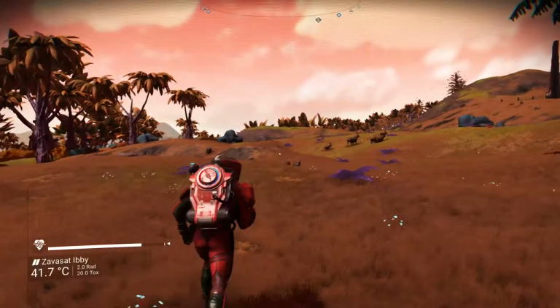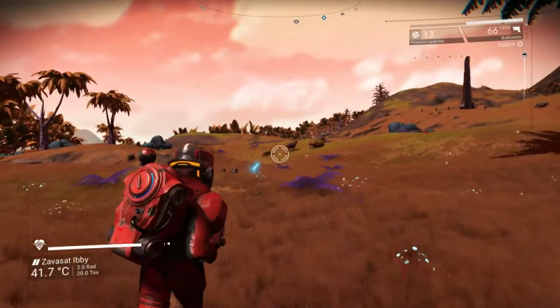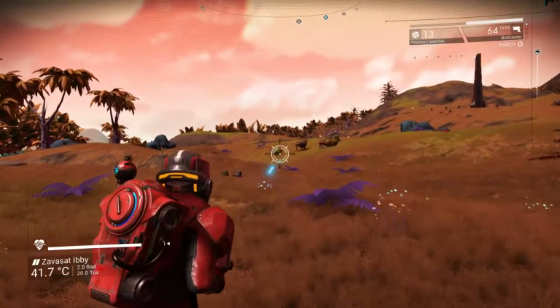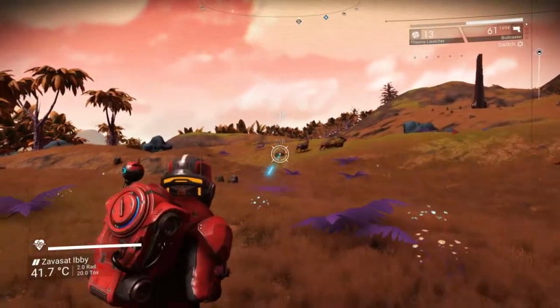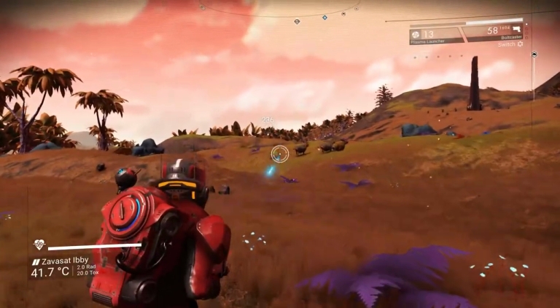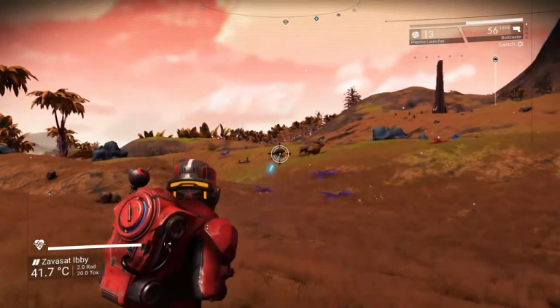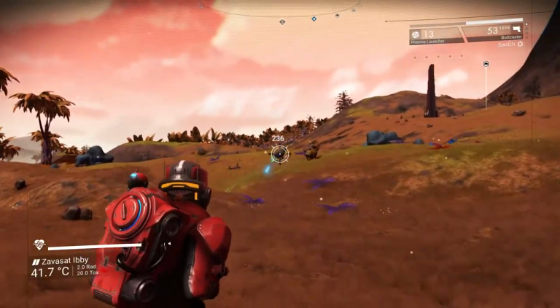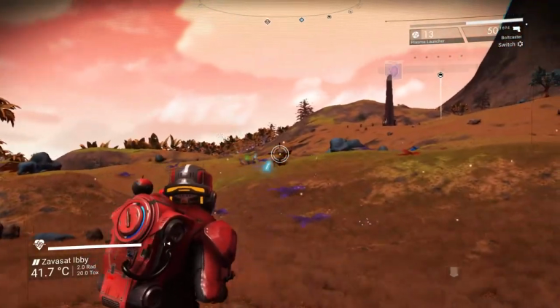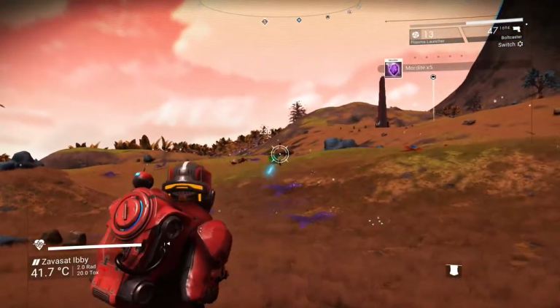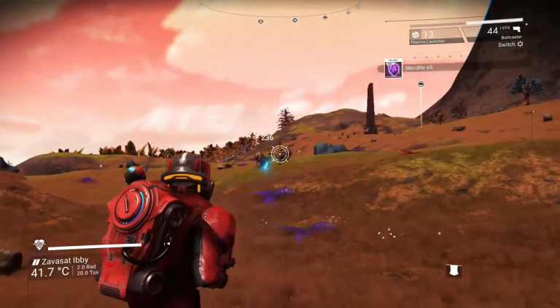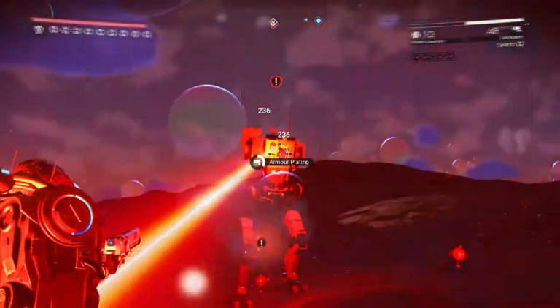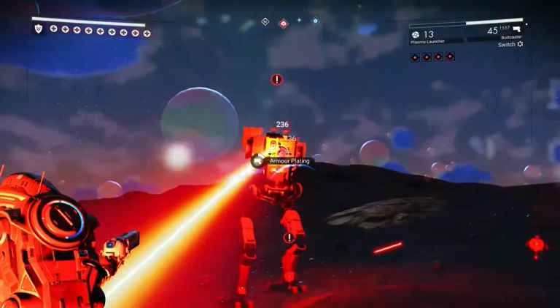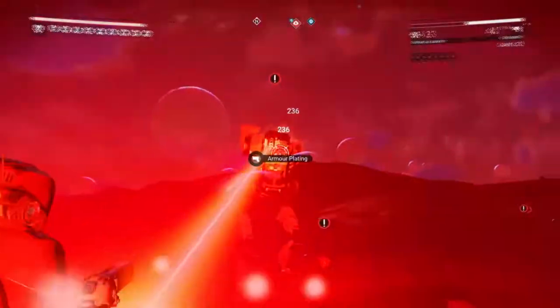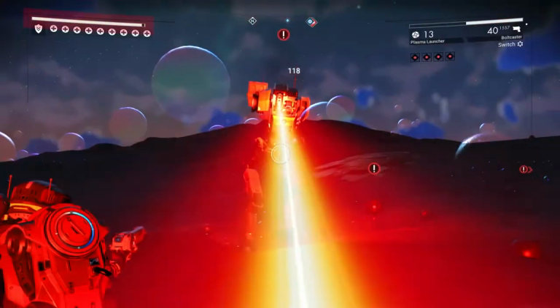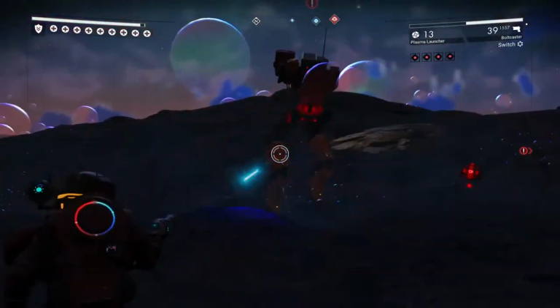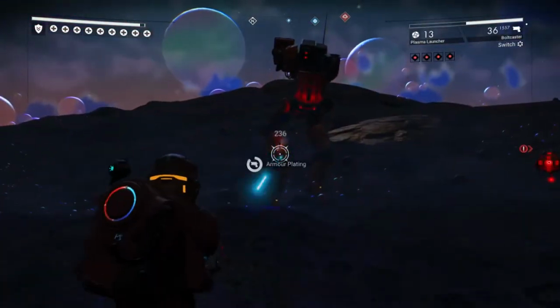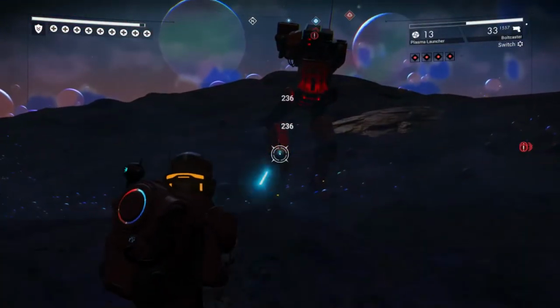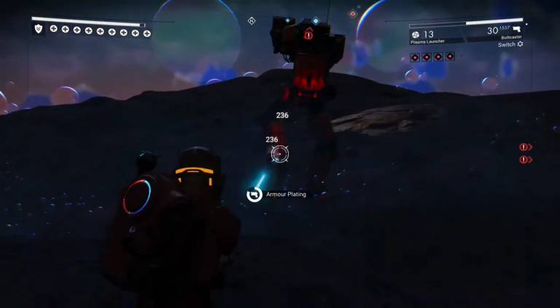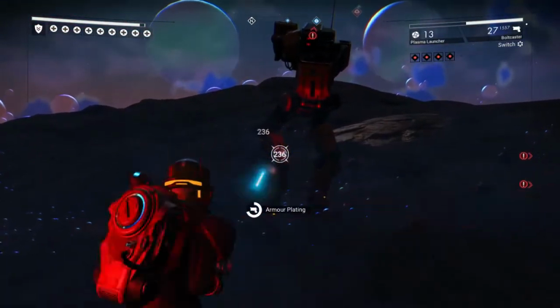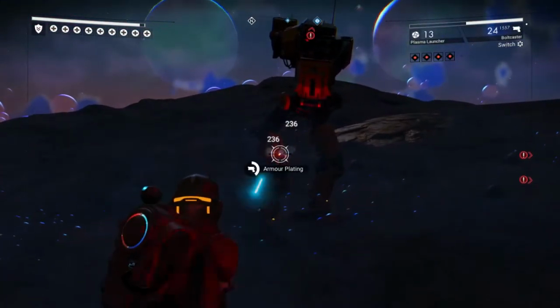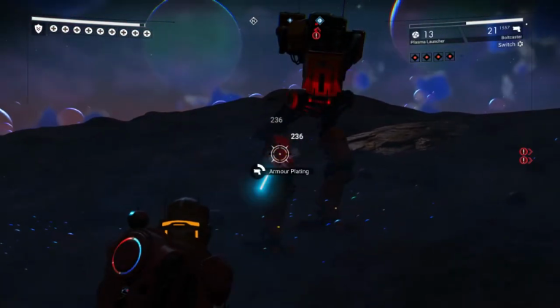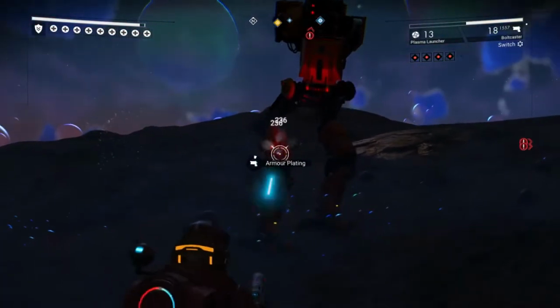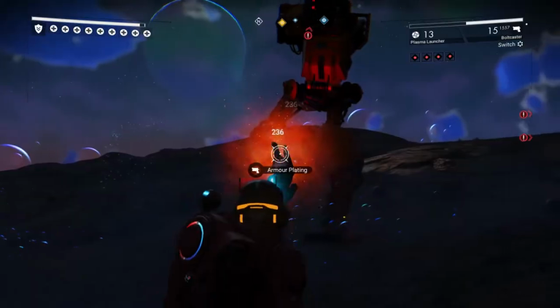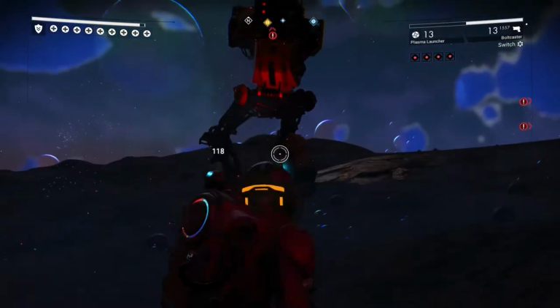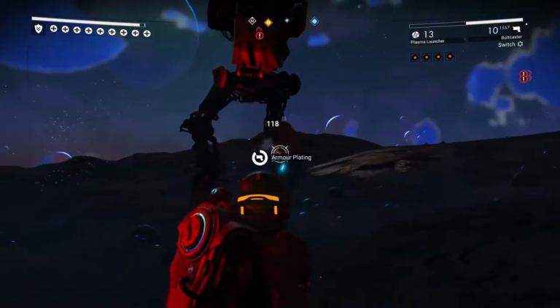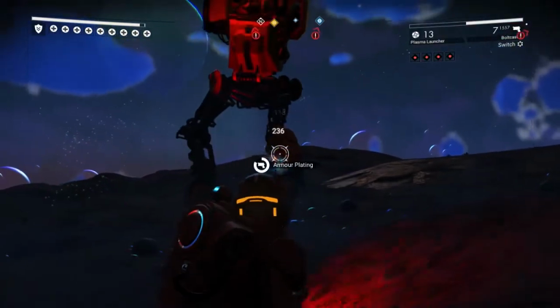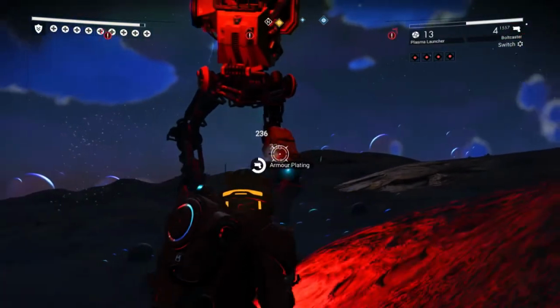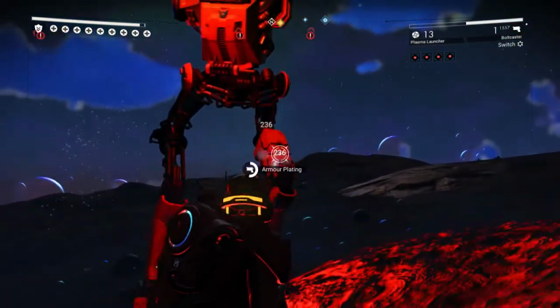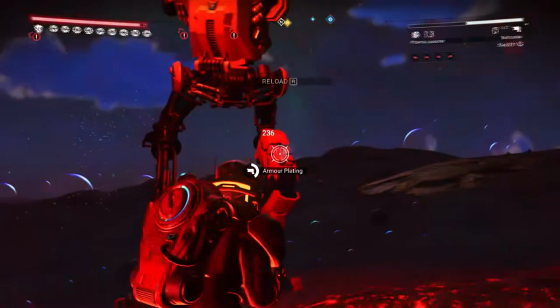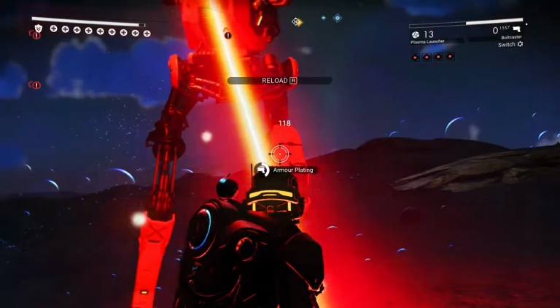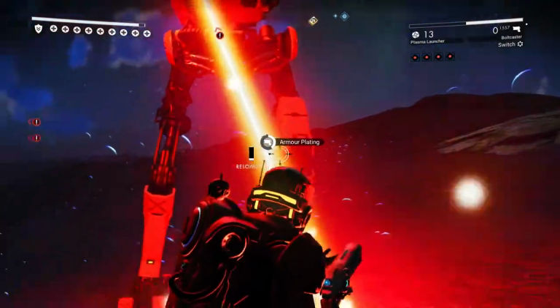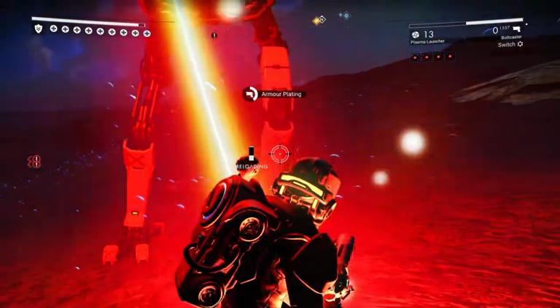The bolt caster is your straightforward rapid-fire weapon, and it's likely the one you'll use for a while. It's good for taking down animals and regular sentinels, but lags behind in damage when you need to tear through armor on sentinel quads or walkers. It relies on projectile ammunition, so if you run out, you're out of luck.